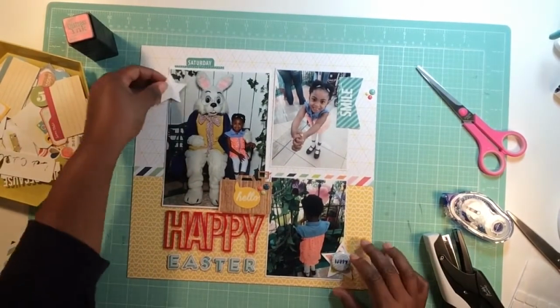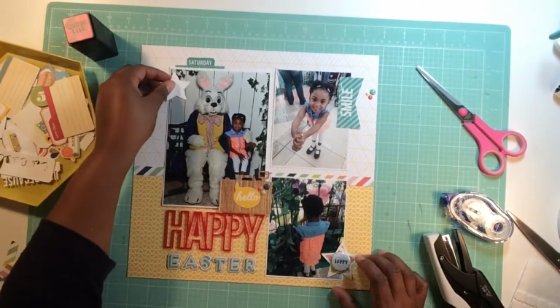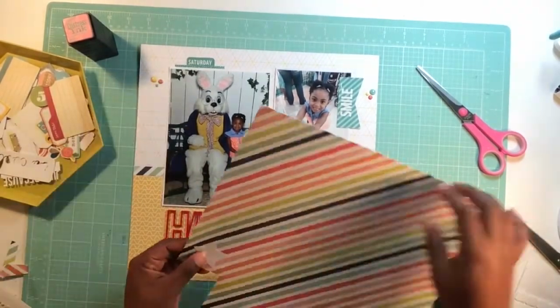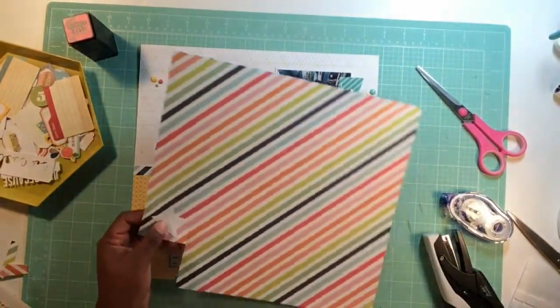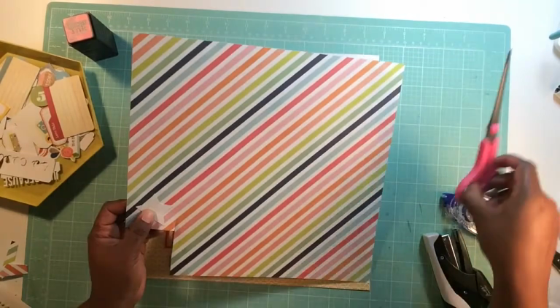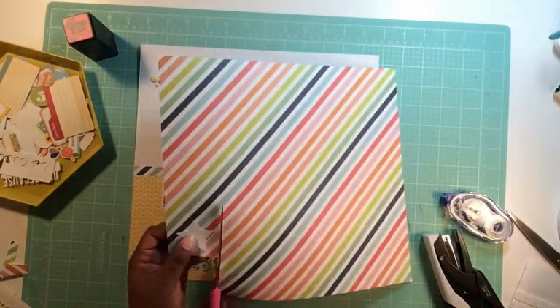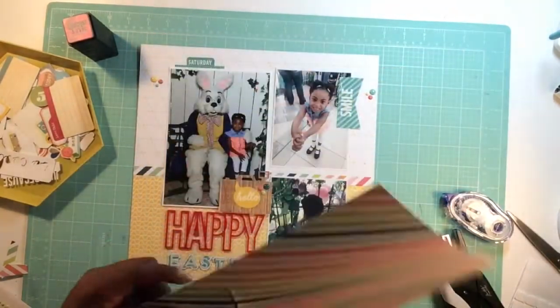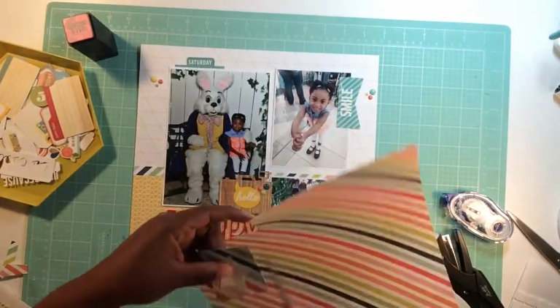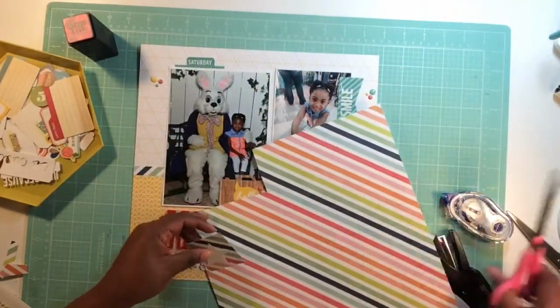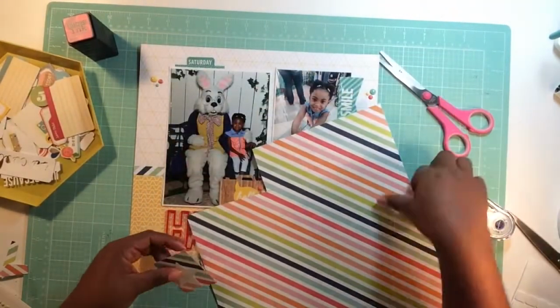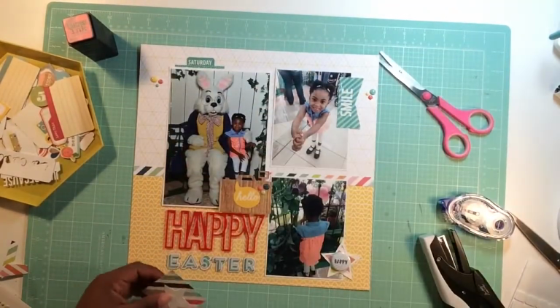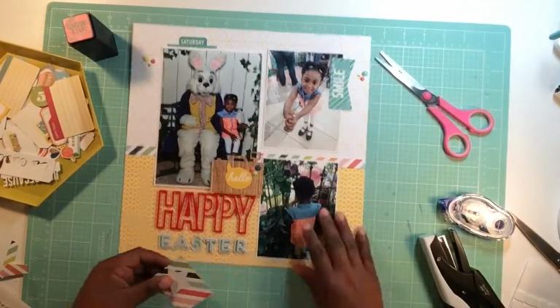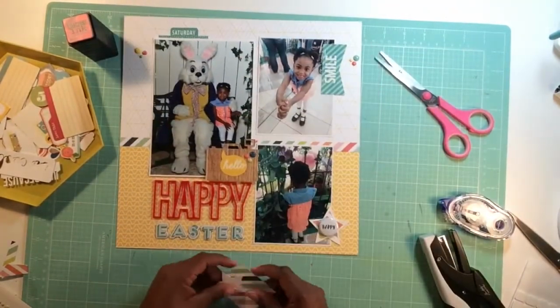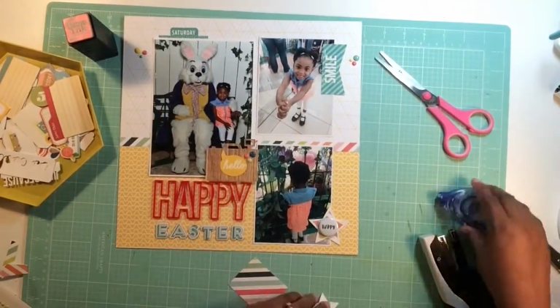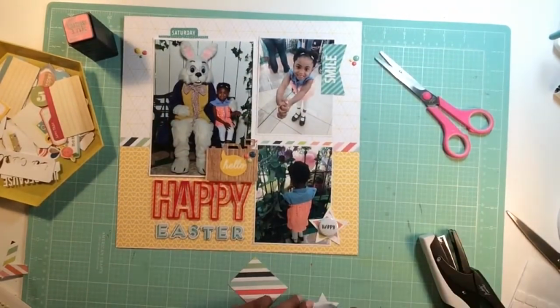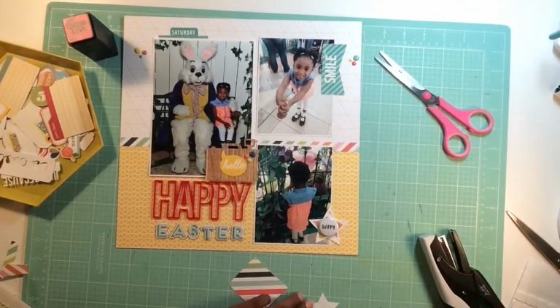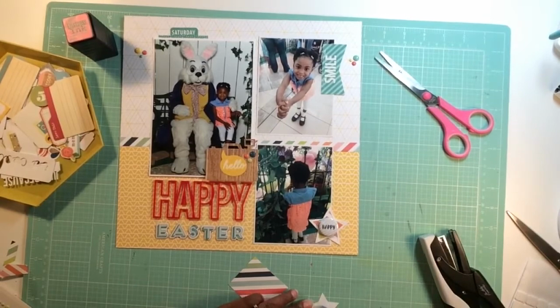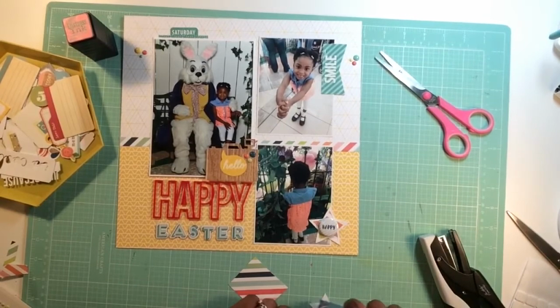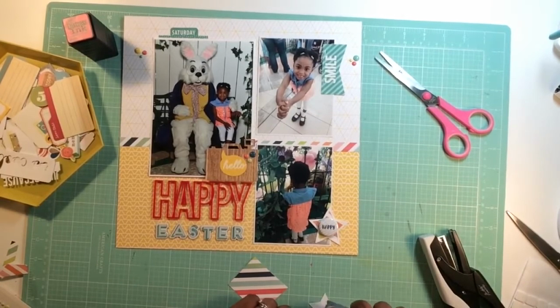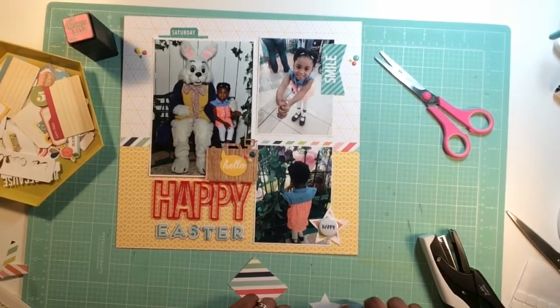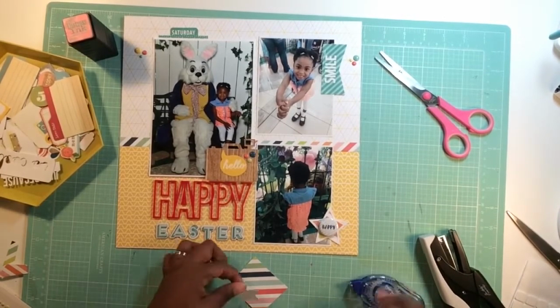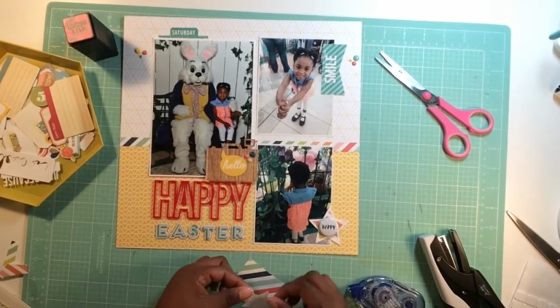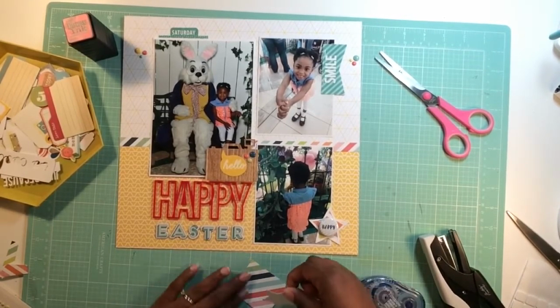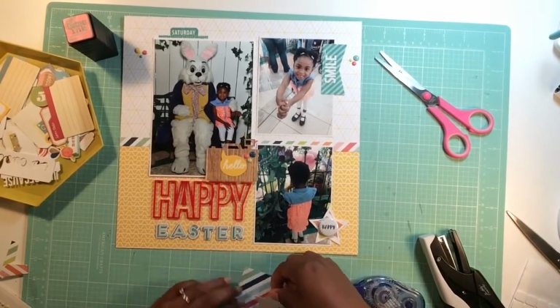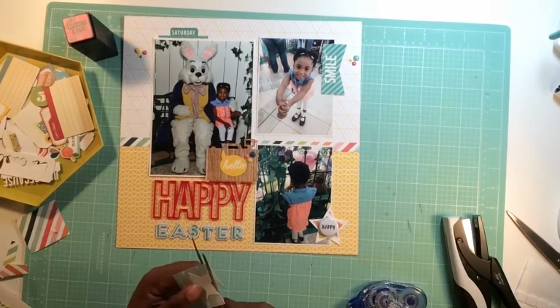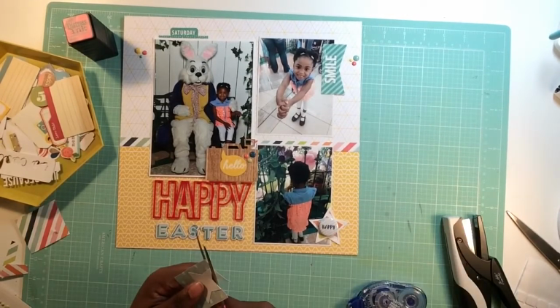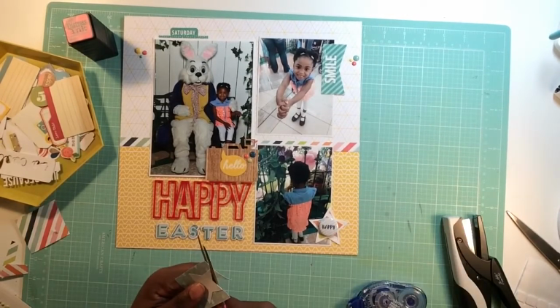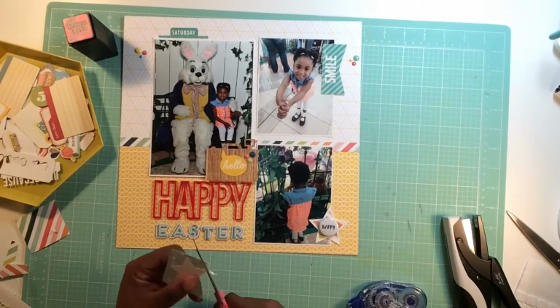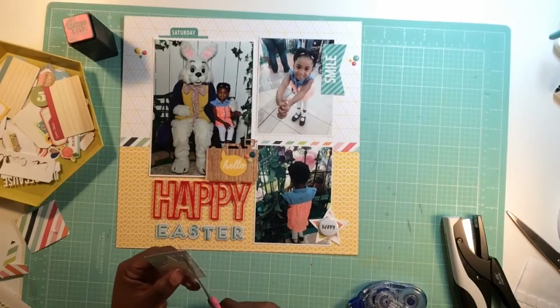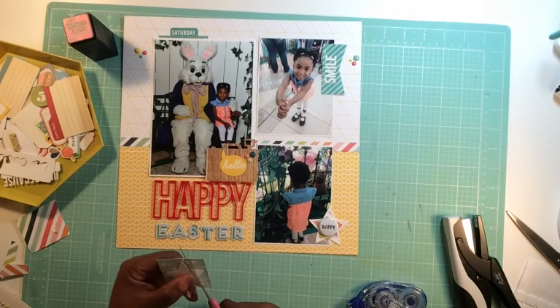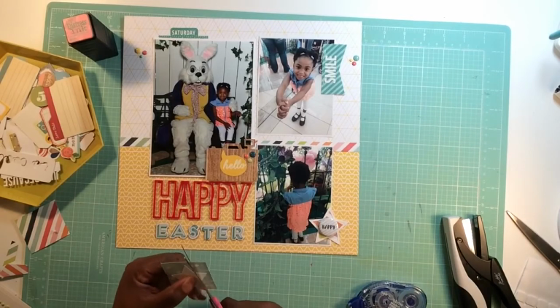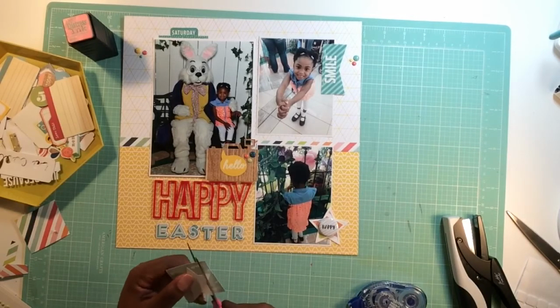There's another star at the top and I decide to cover that with some of that stripe paper from Heidi Swapp as well. At first I glue it and put it on the wrong side of the paper, so I have to cut out another square and do it all over again.